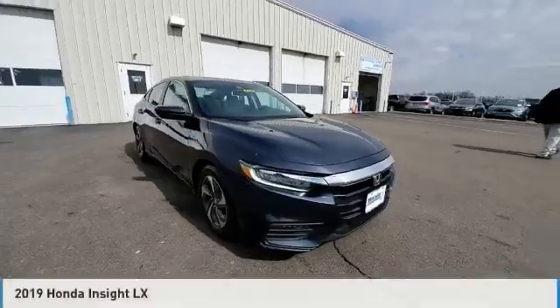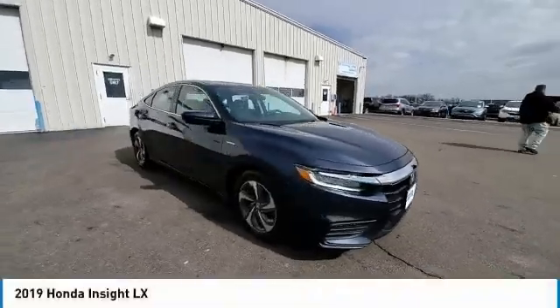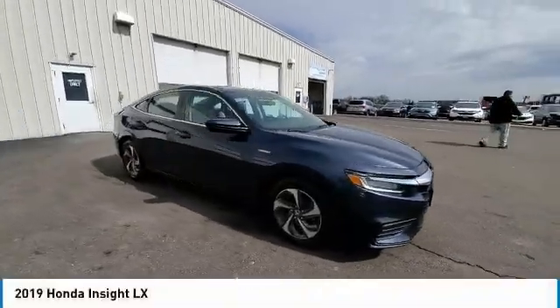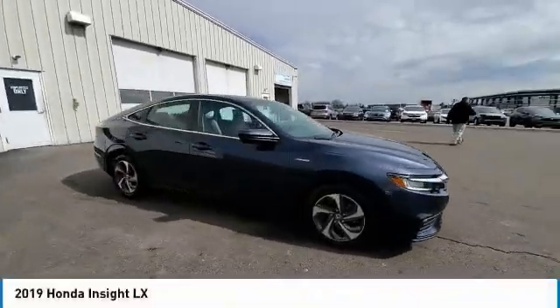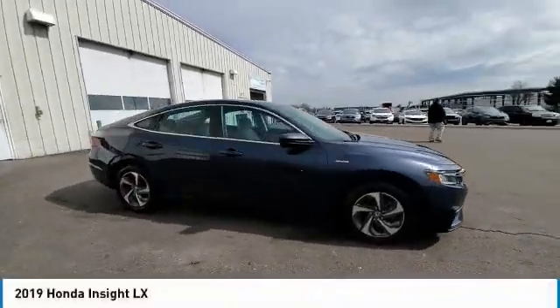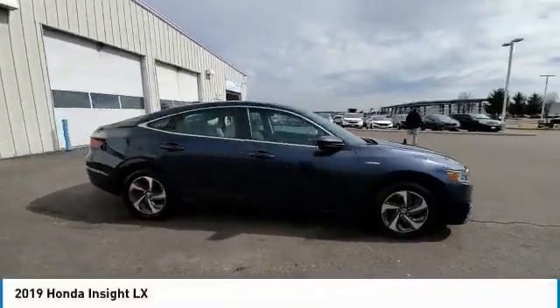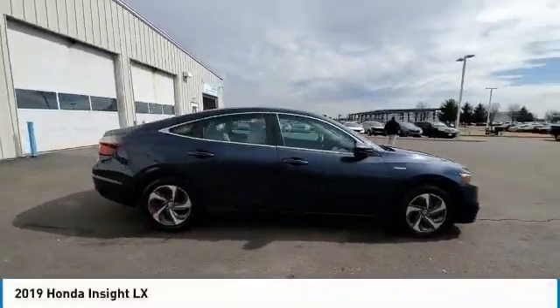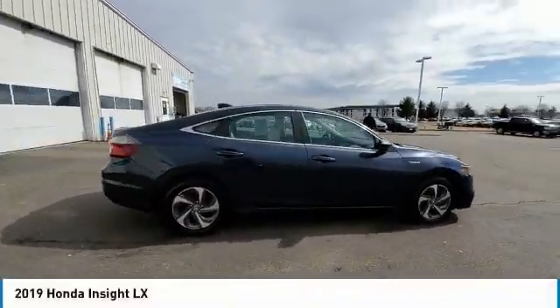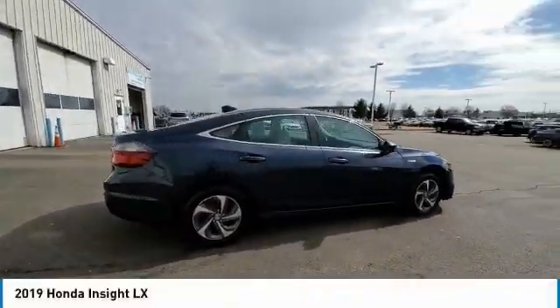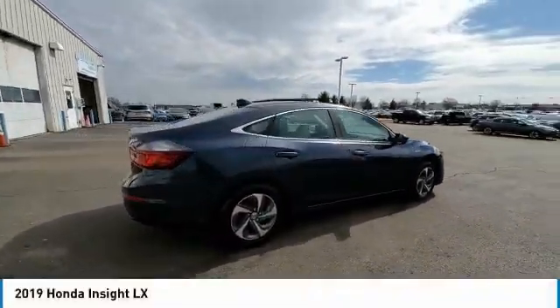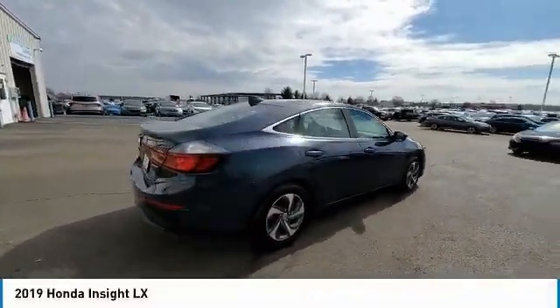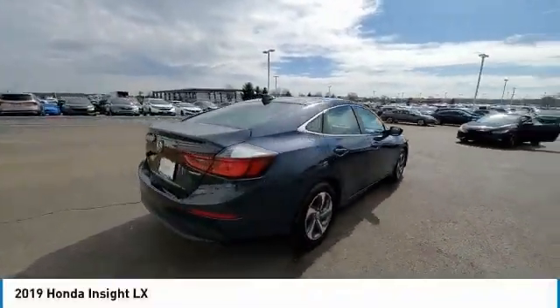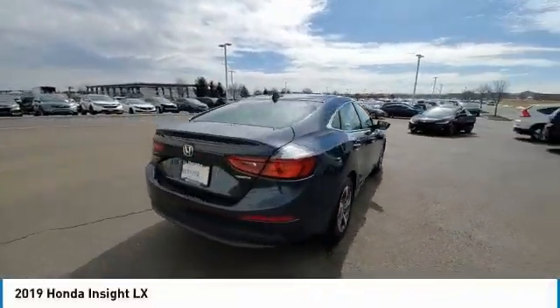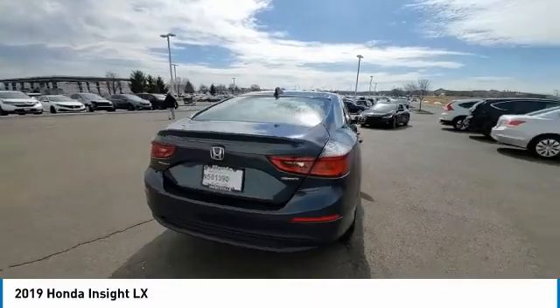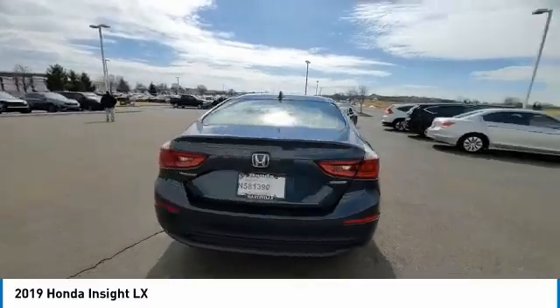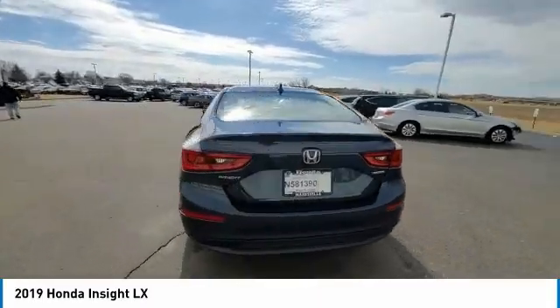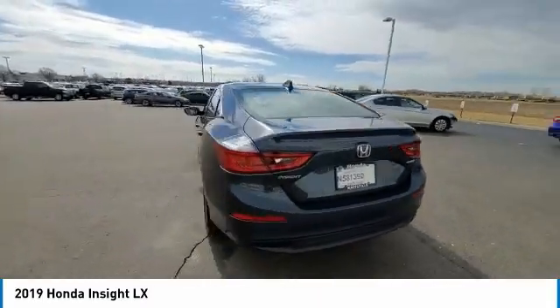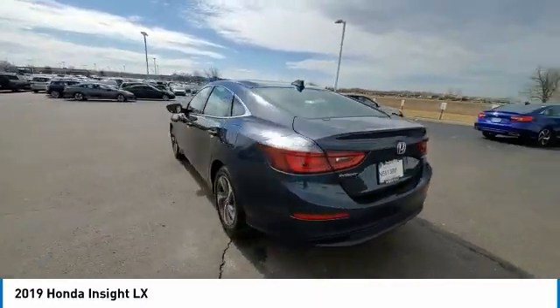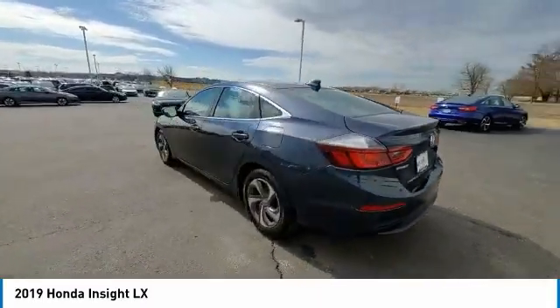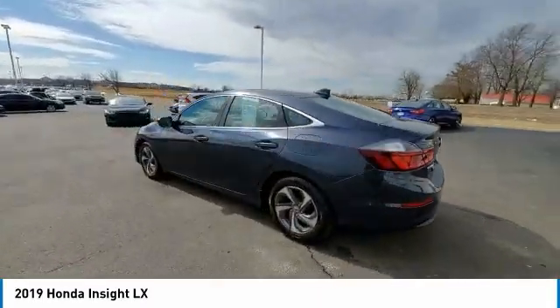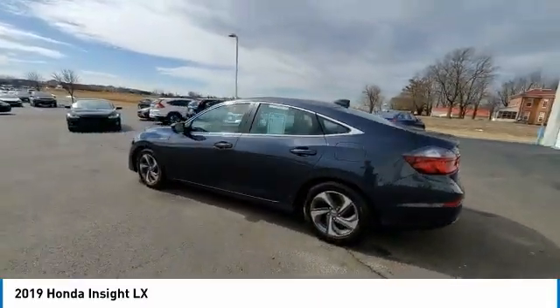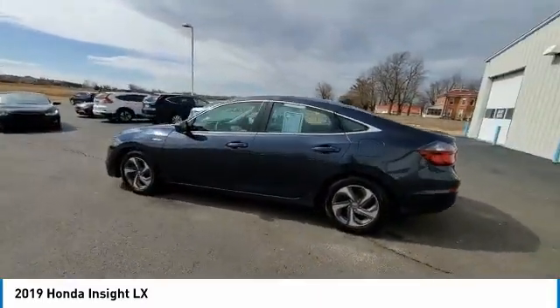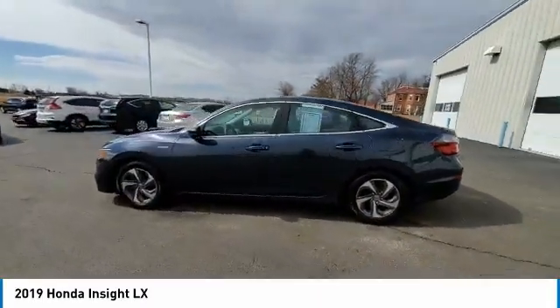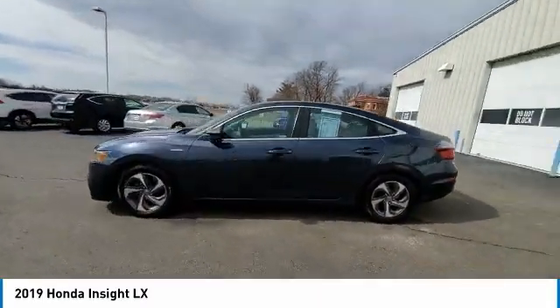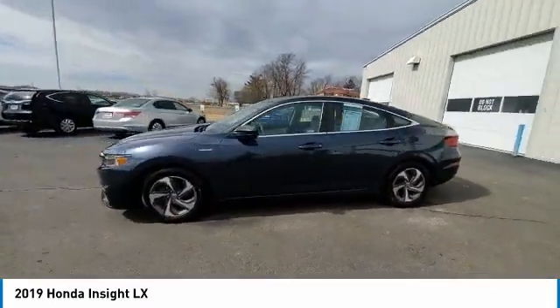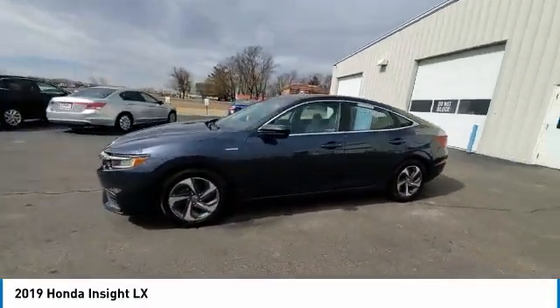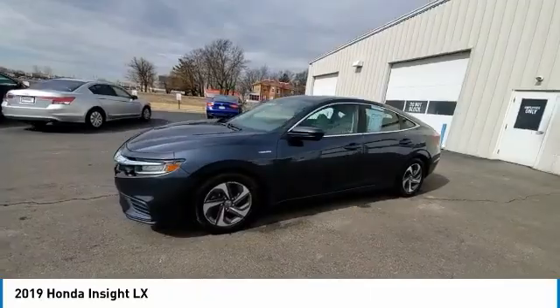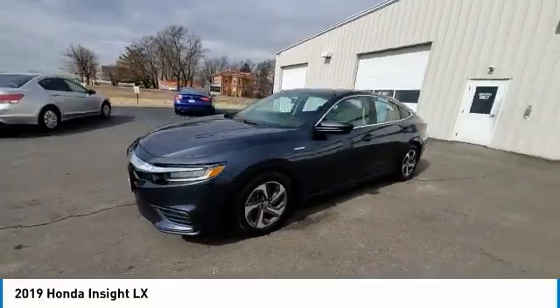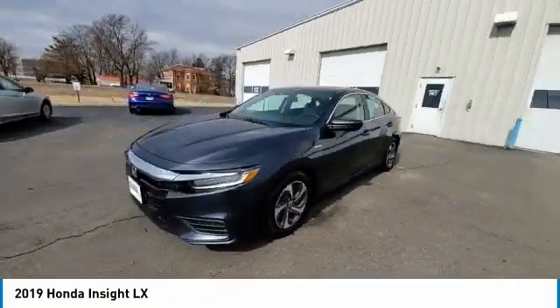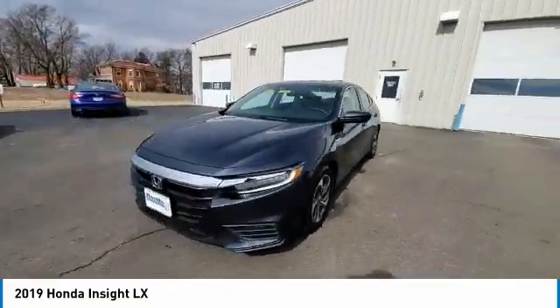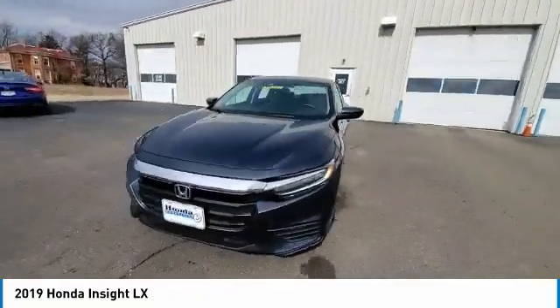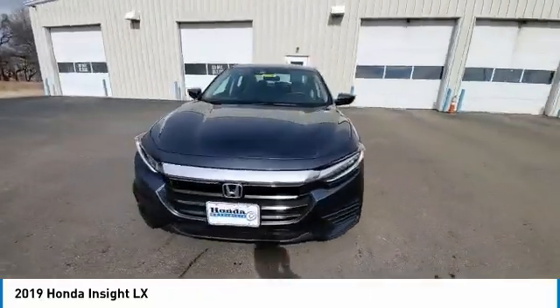Stop by and take a look at the 2019 Insight. 40 miles per gallon, smooth ride, performance, exterior, interior — Honda Insight has it all.